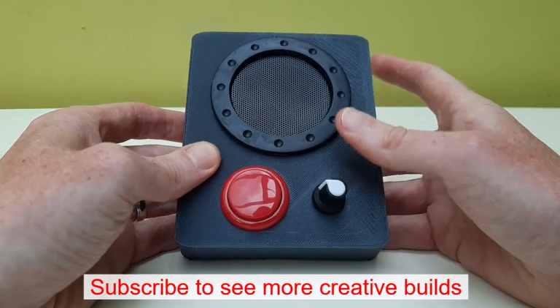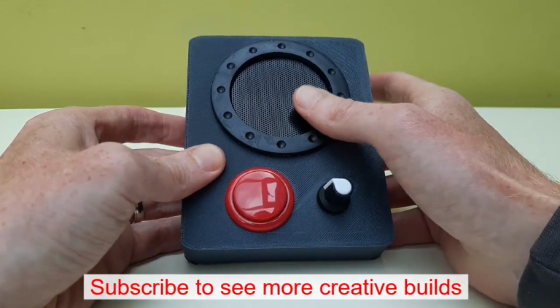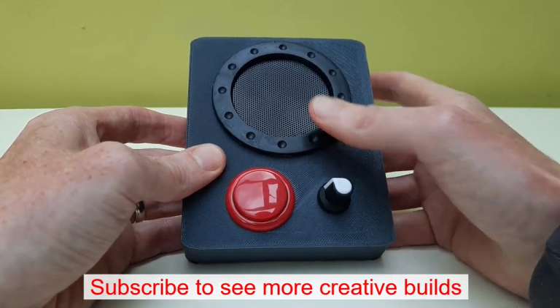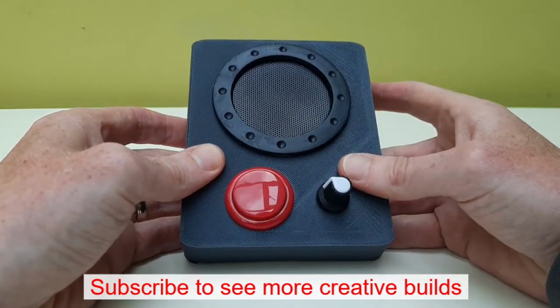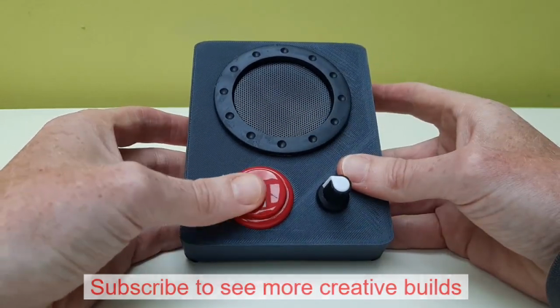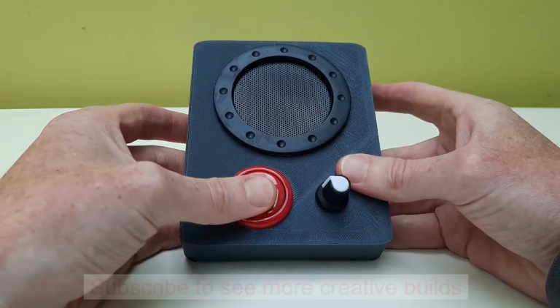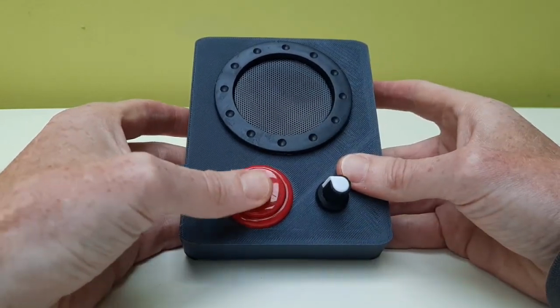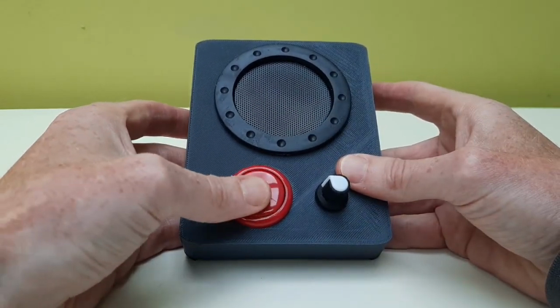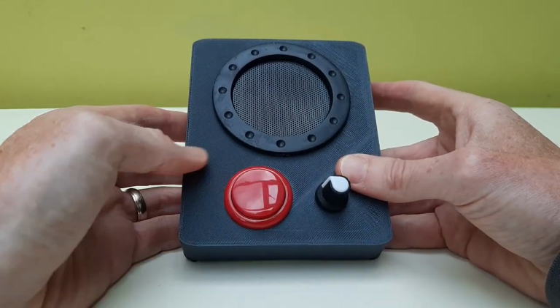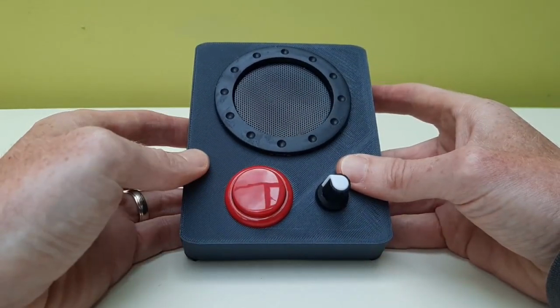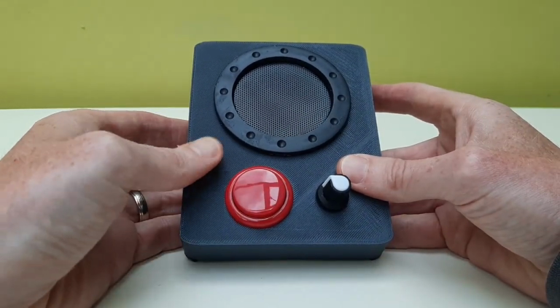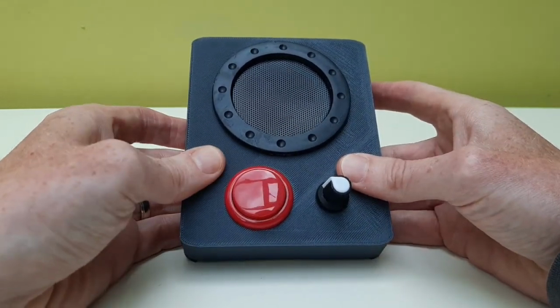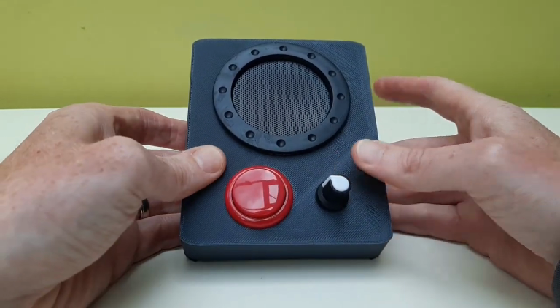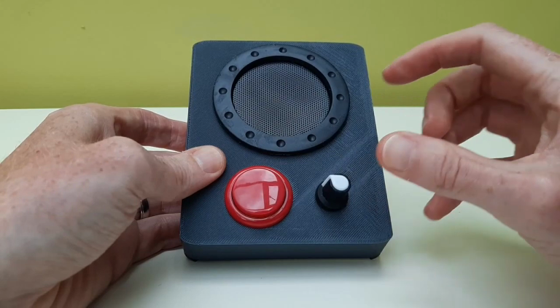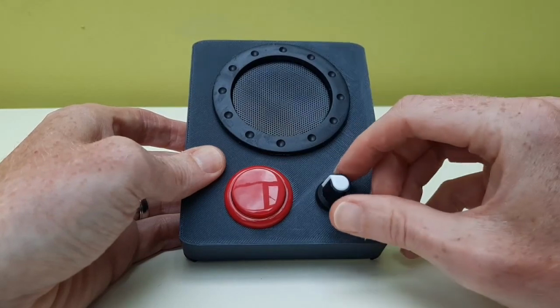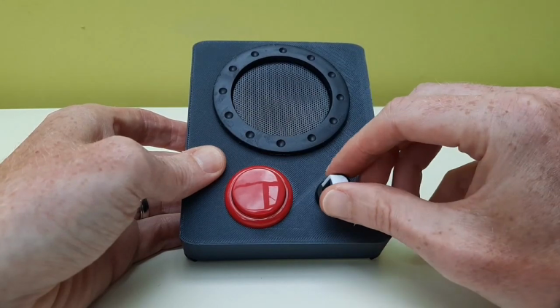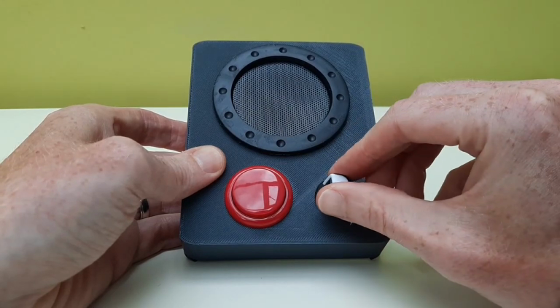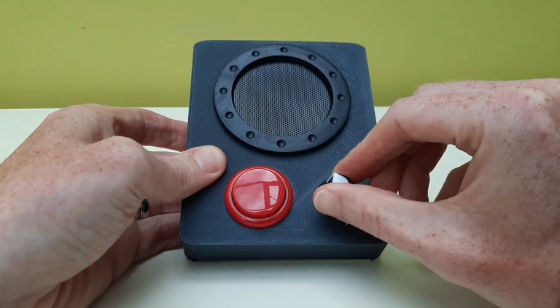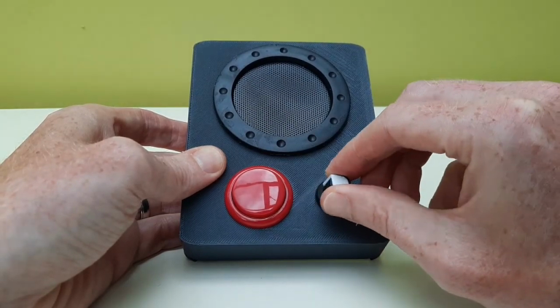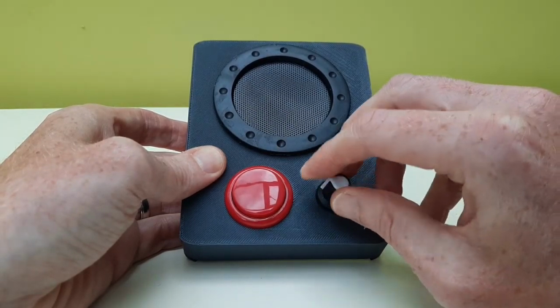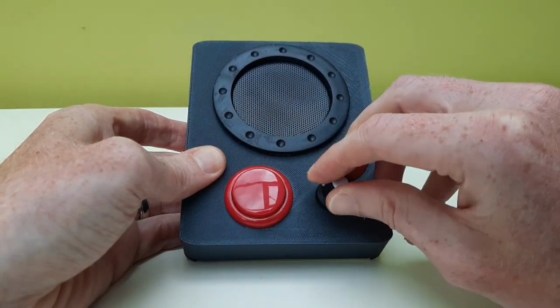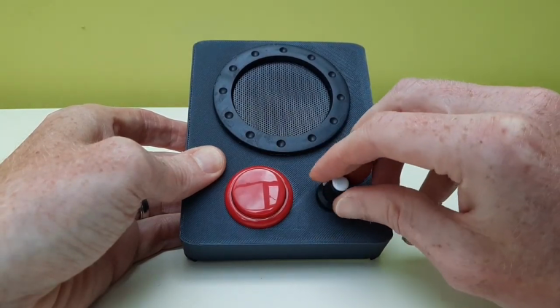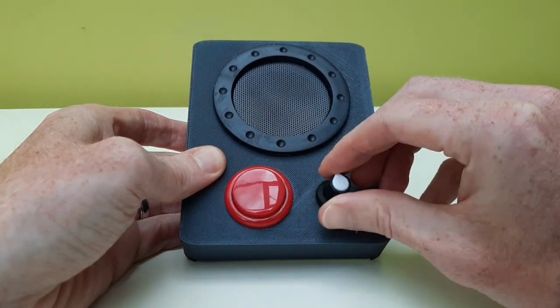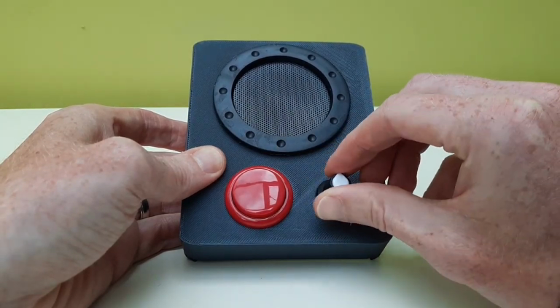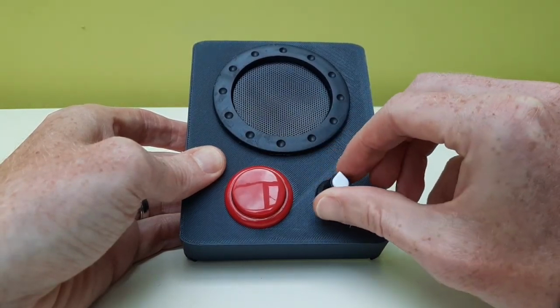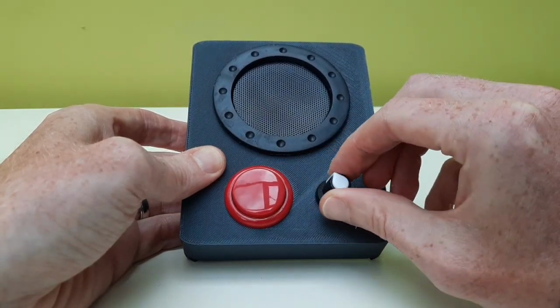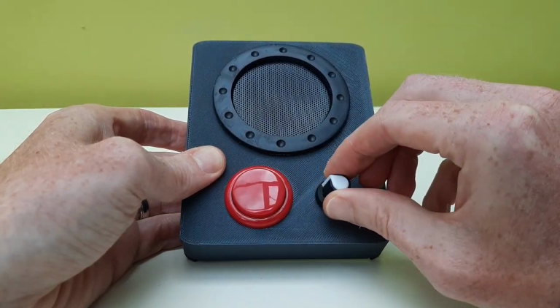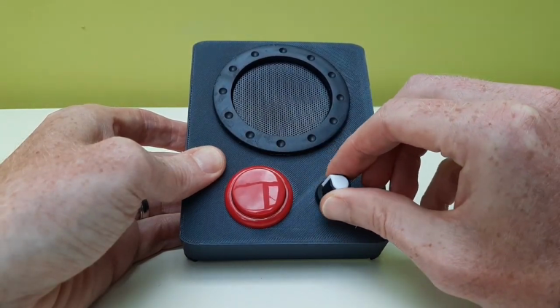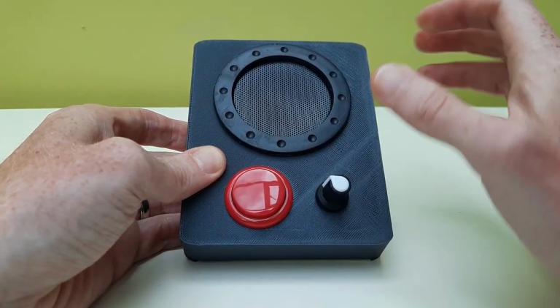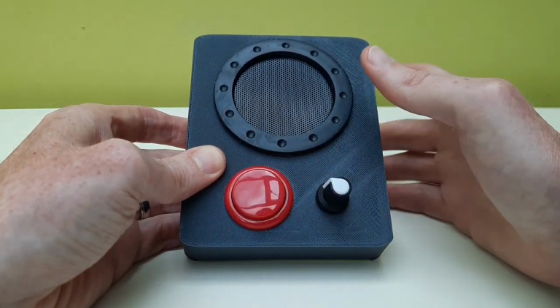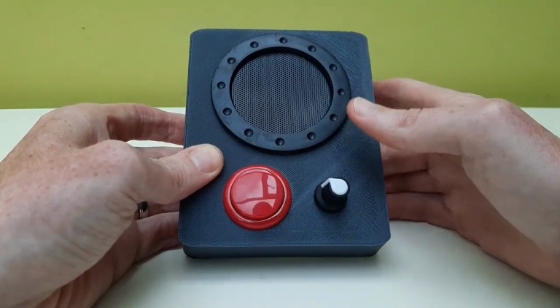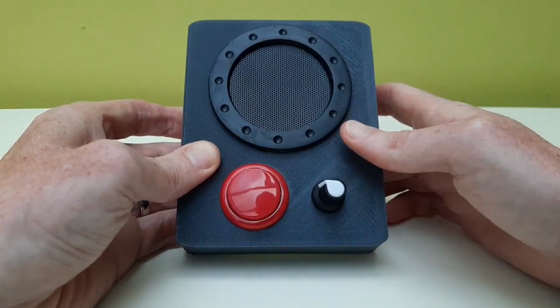It's got a speaker, it's got a big arcade button, and it's just got one potentiometer to help change the characteristics of each tone.